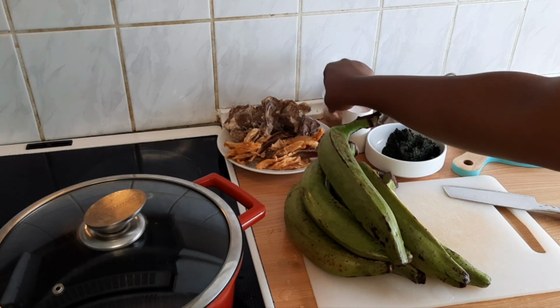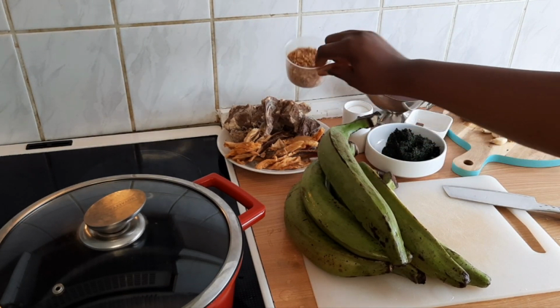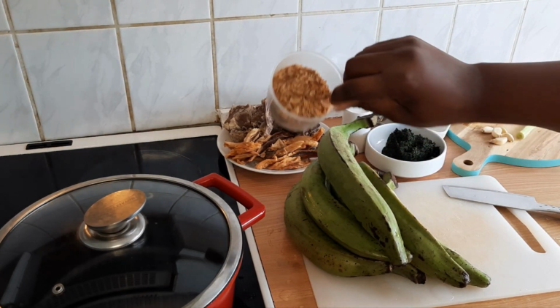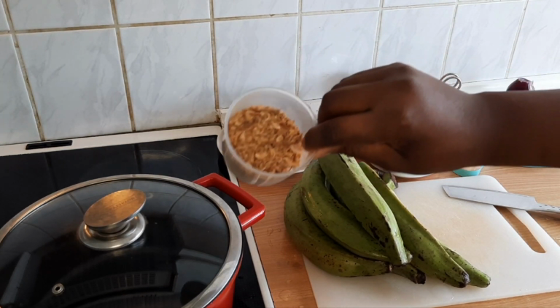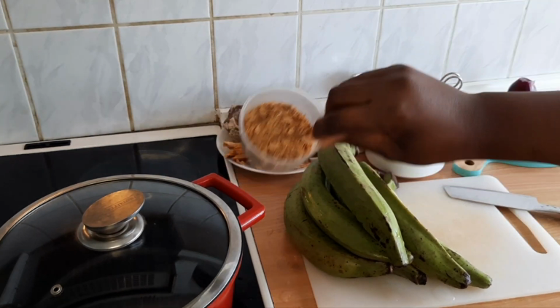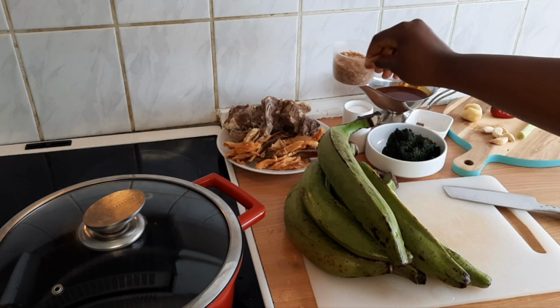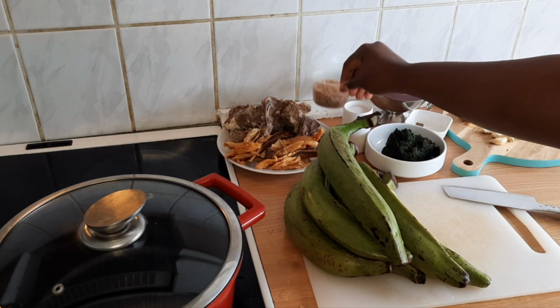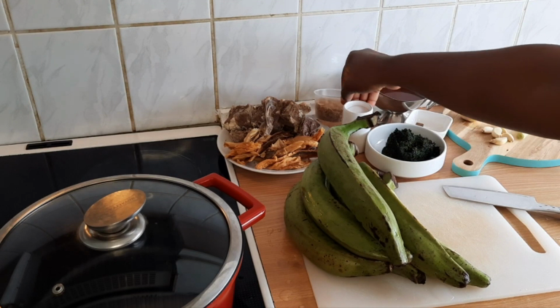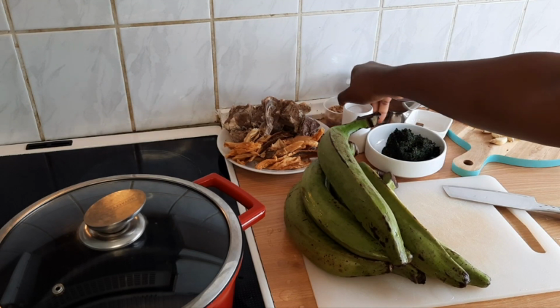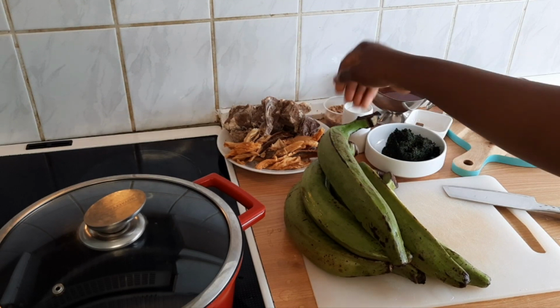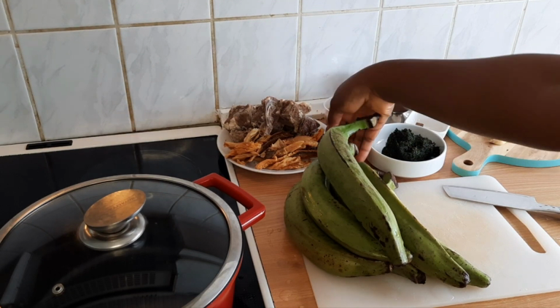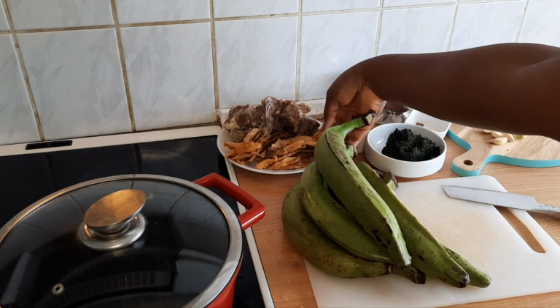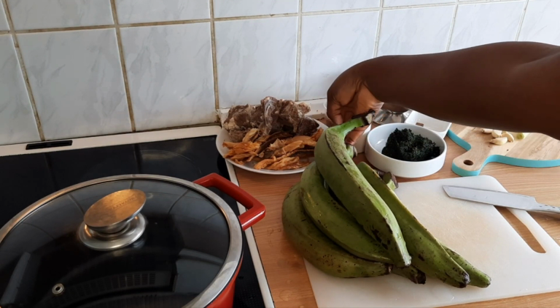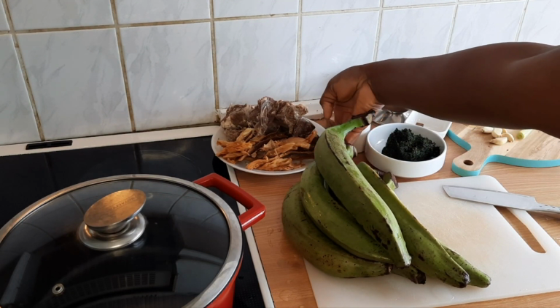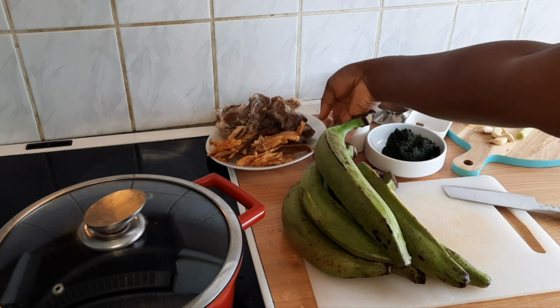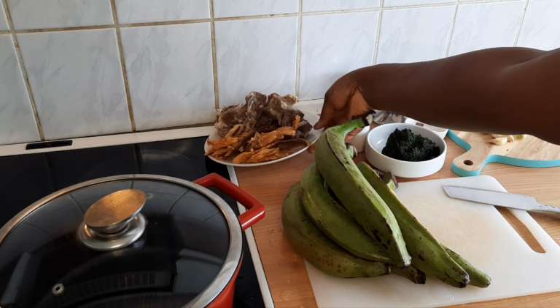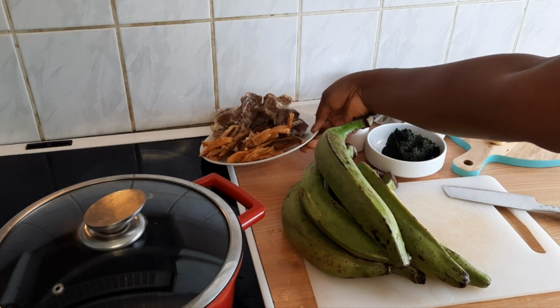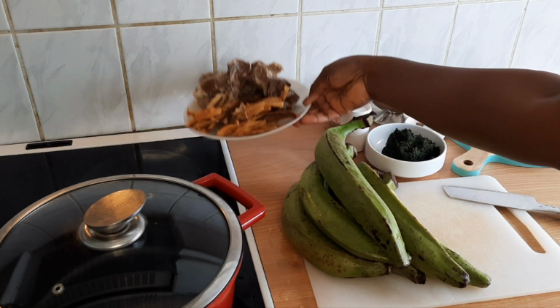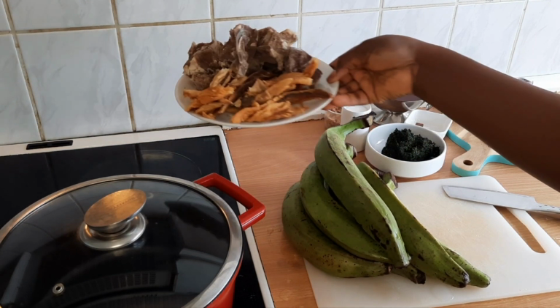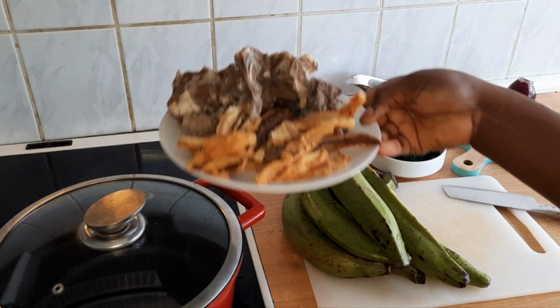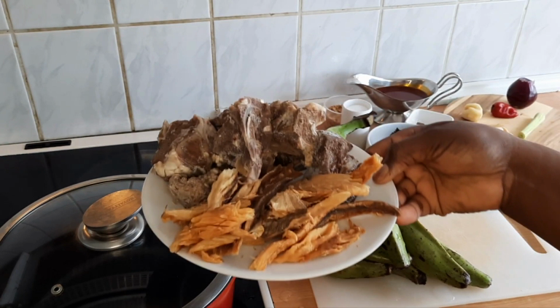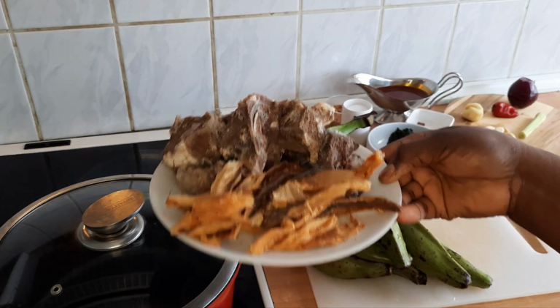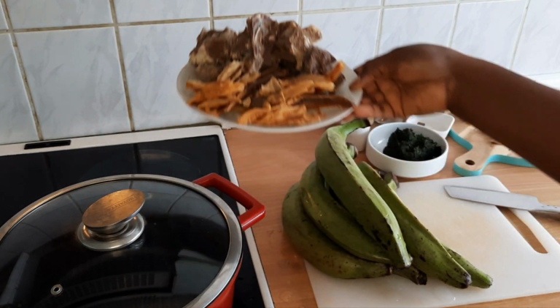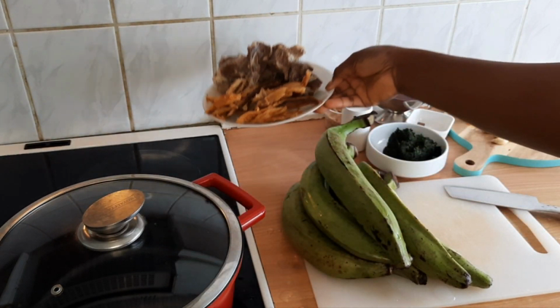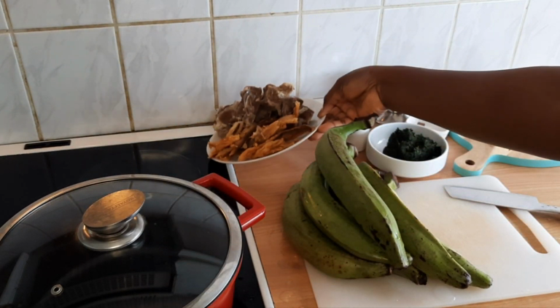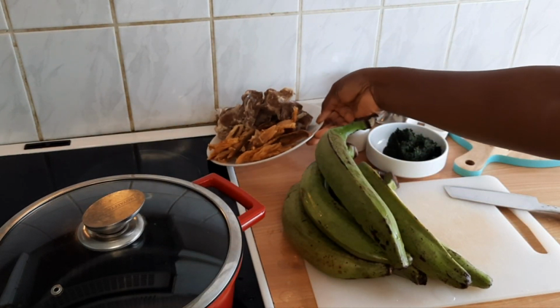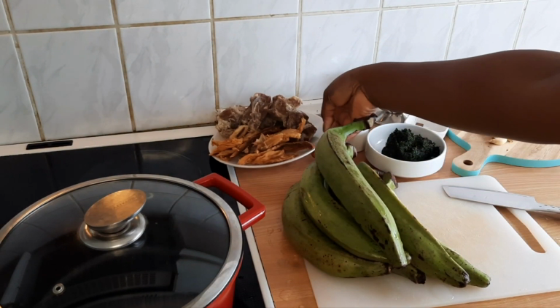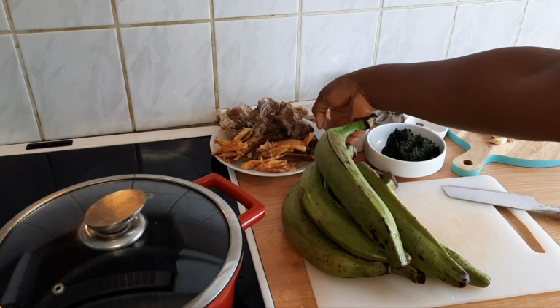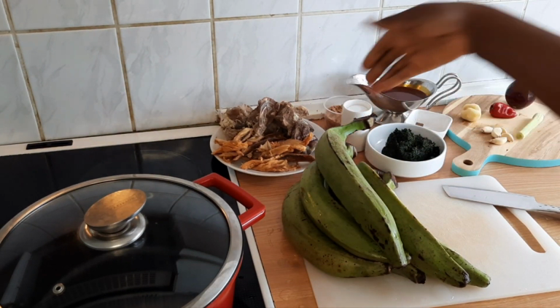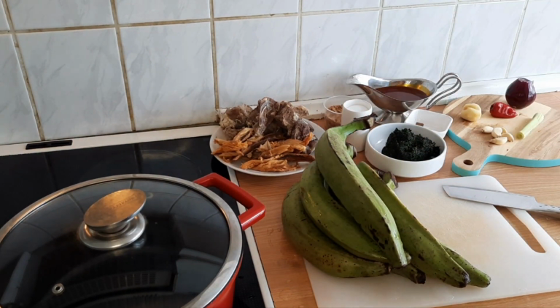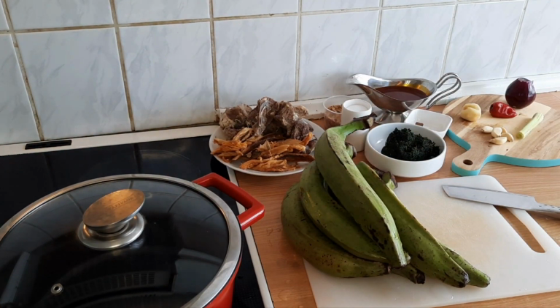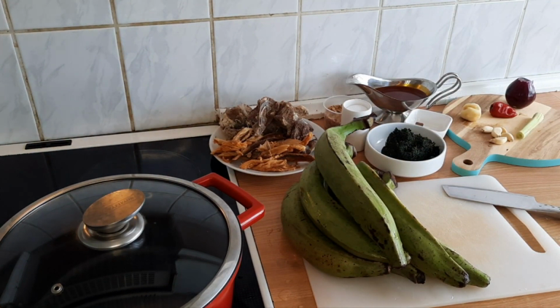I also have crayfish, dry fish, and meat — I'll add those in as well.